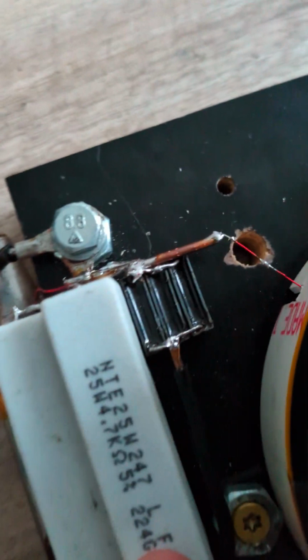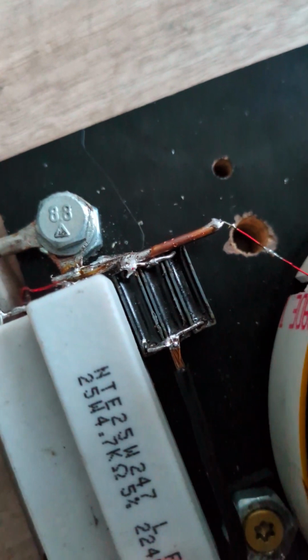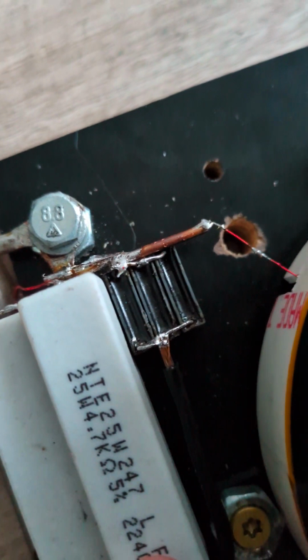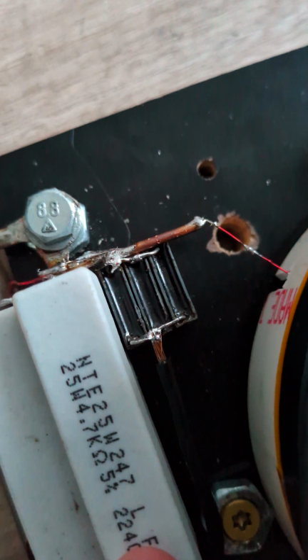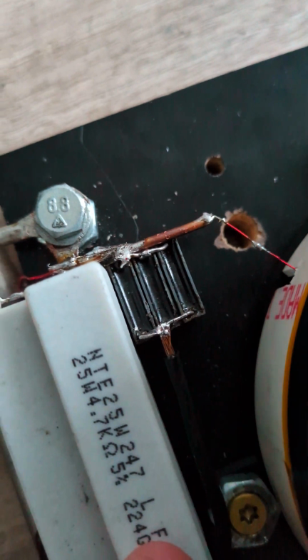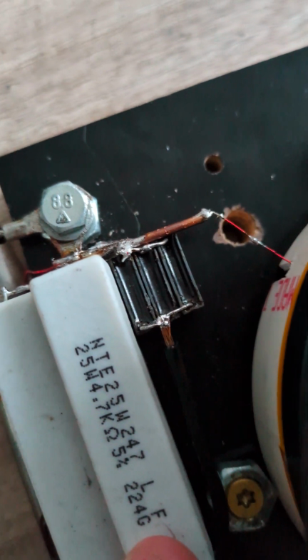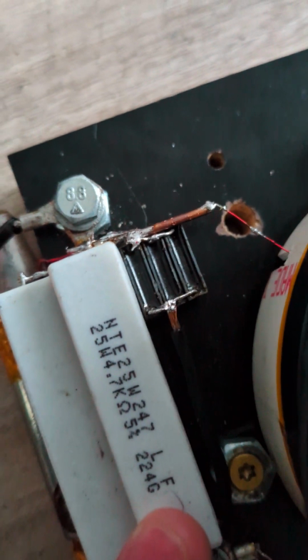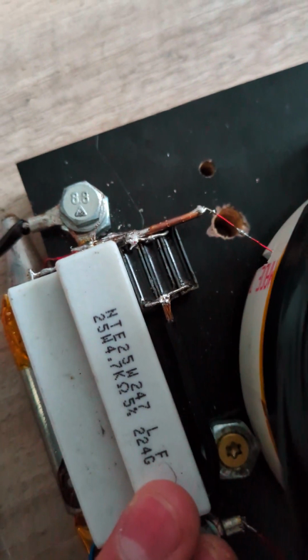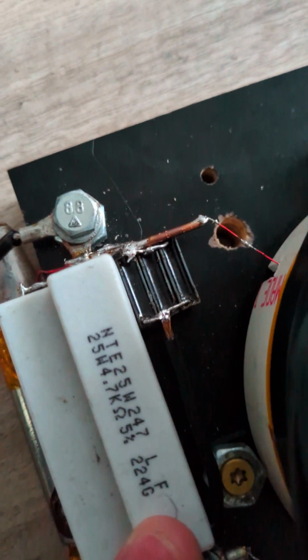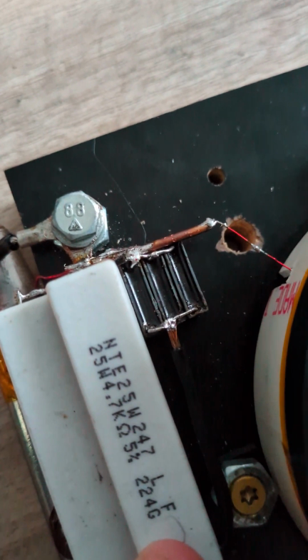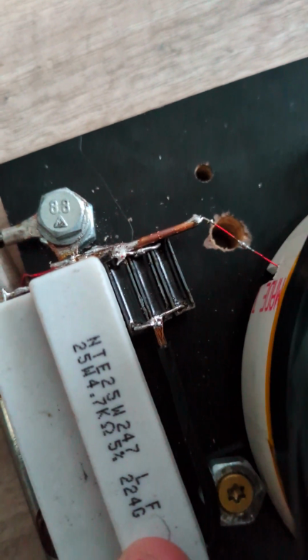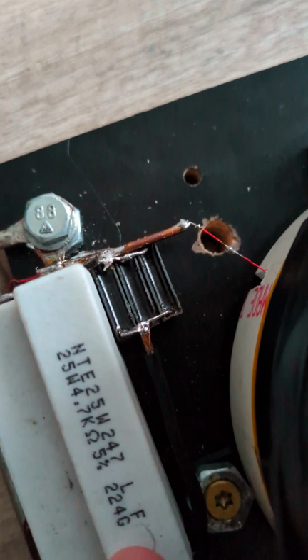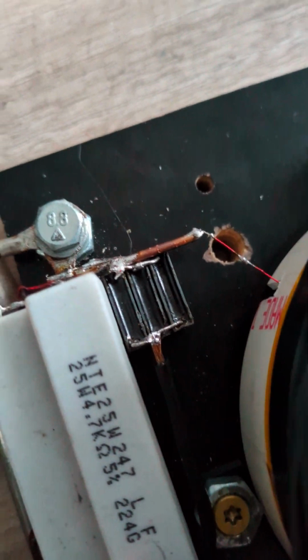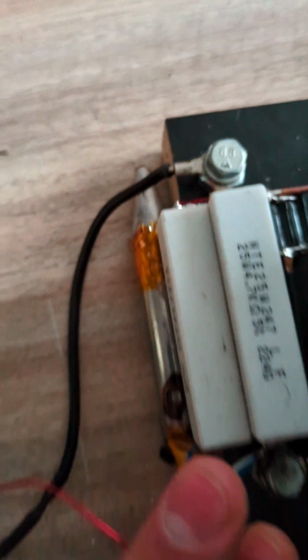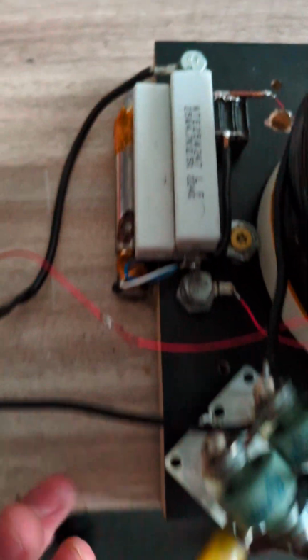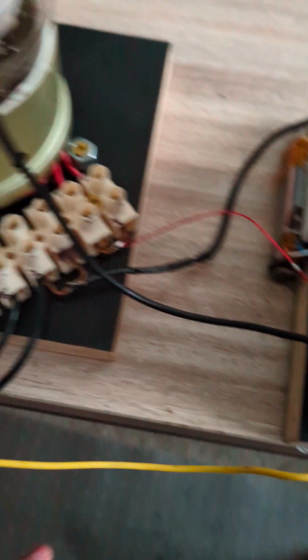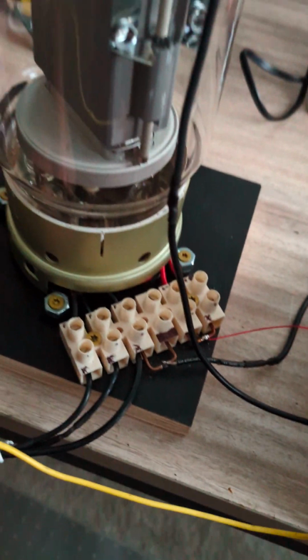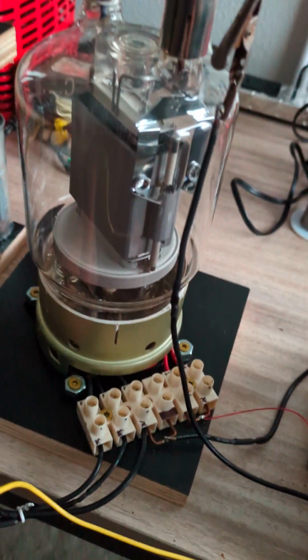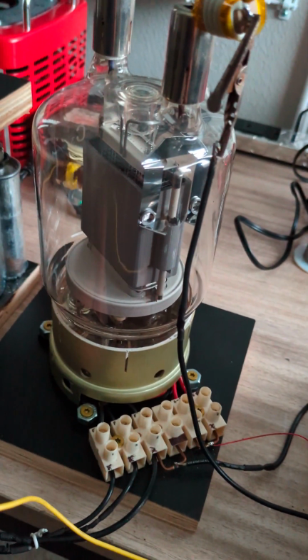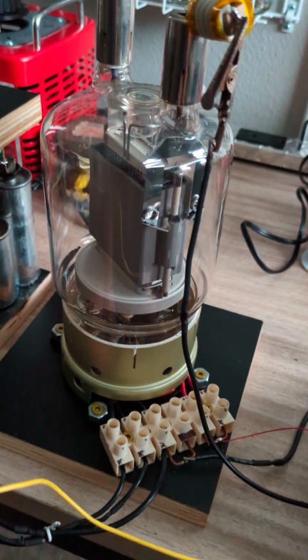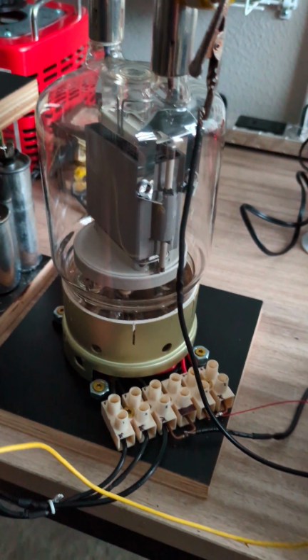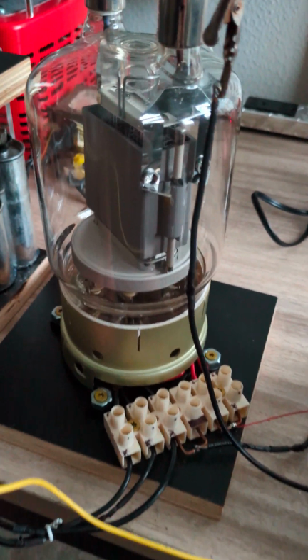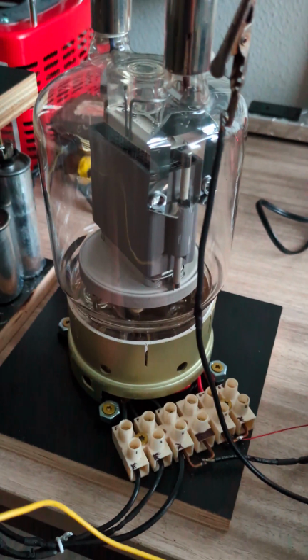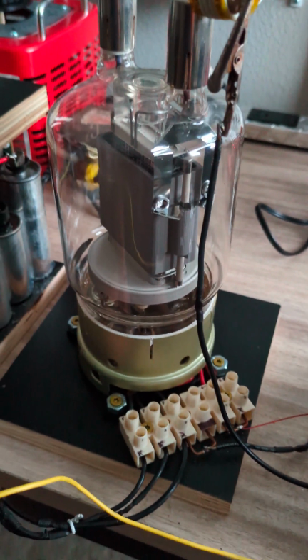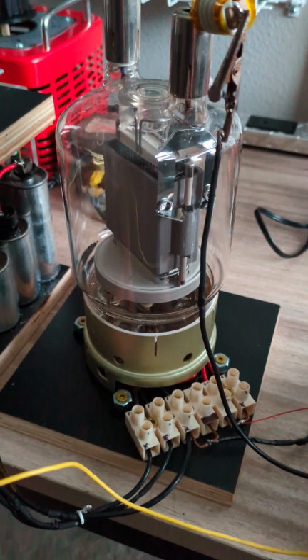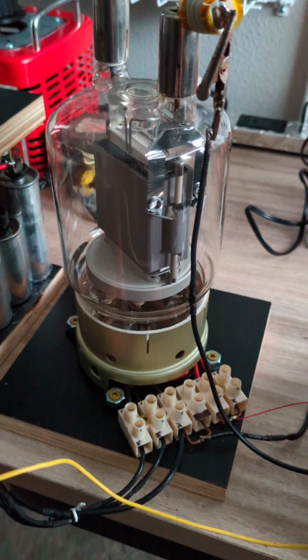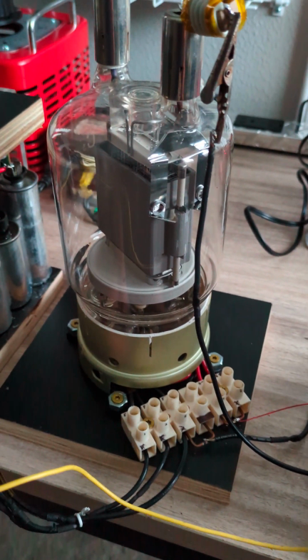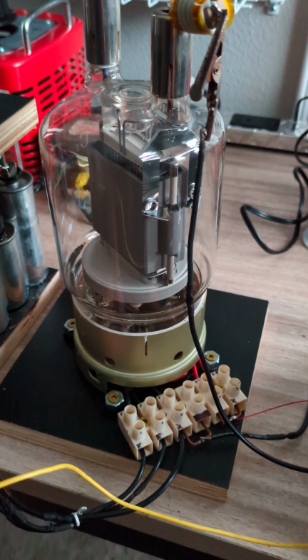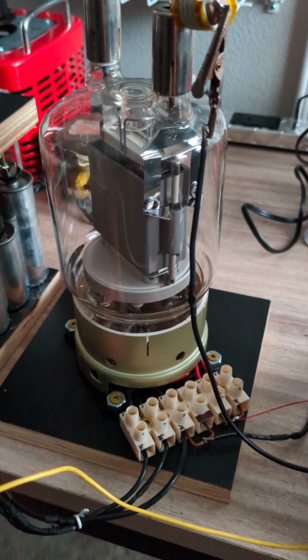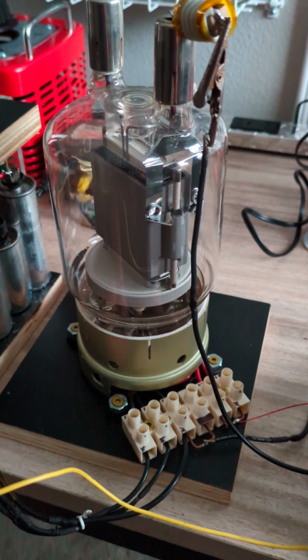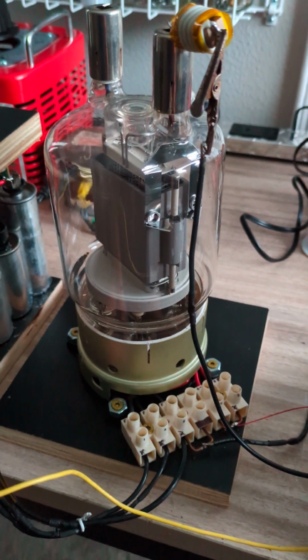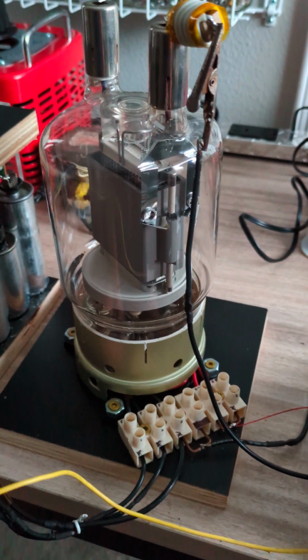The capacitor back here measures to about three nanofarads — they are MKP capacitors or something like that. Here's the GU81M. It's a pretty good tube and it gives you up to about 750 watts of output power.